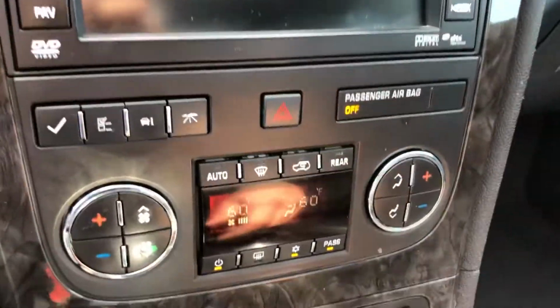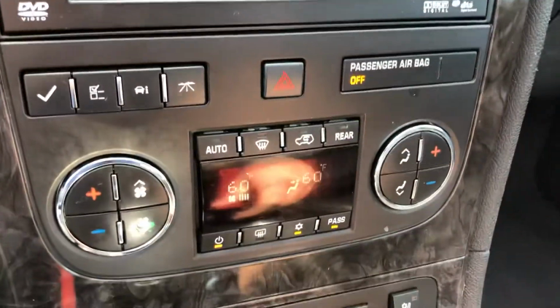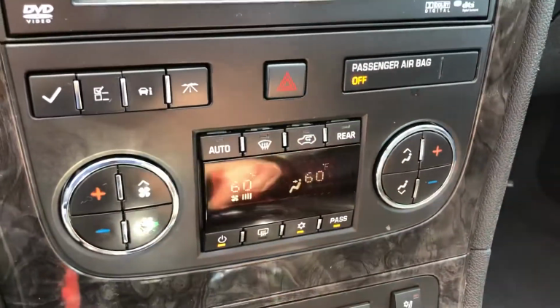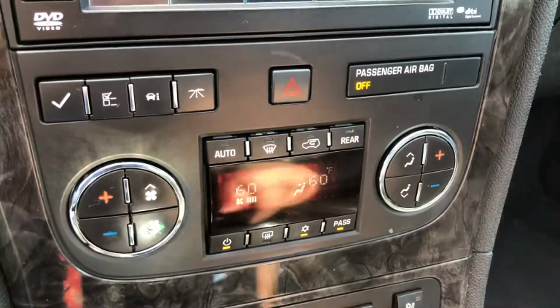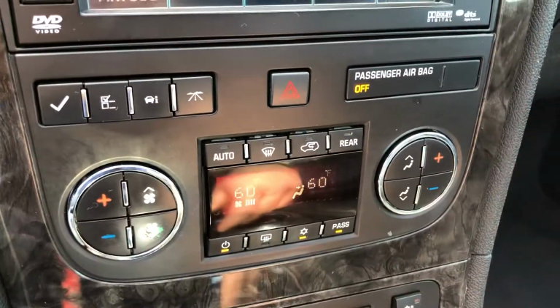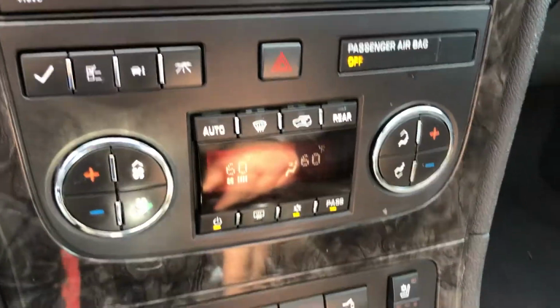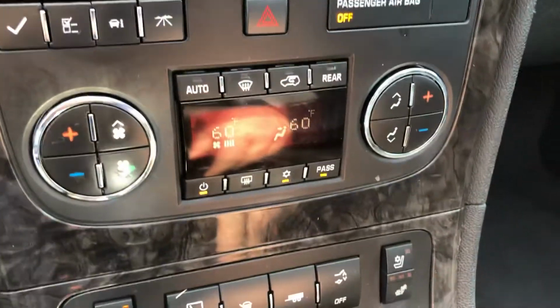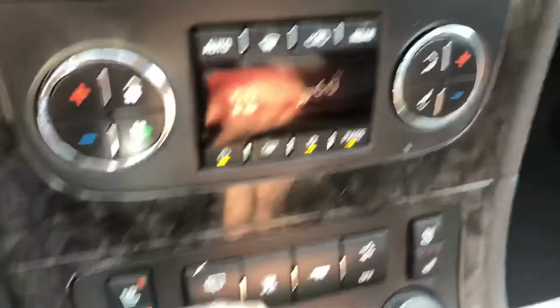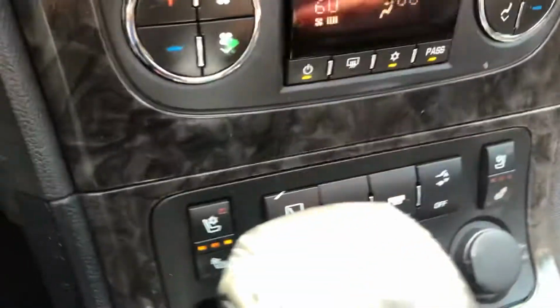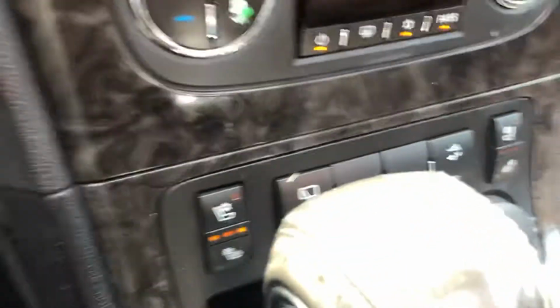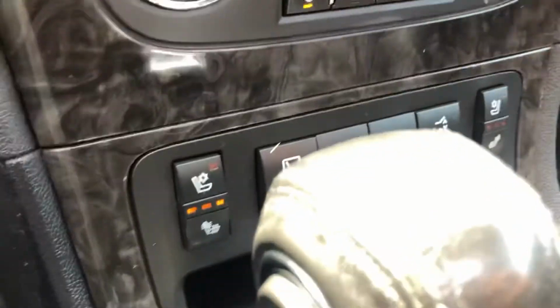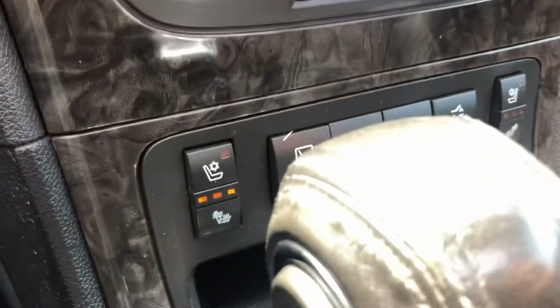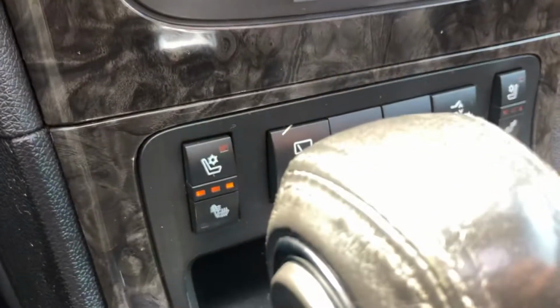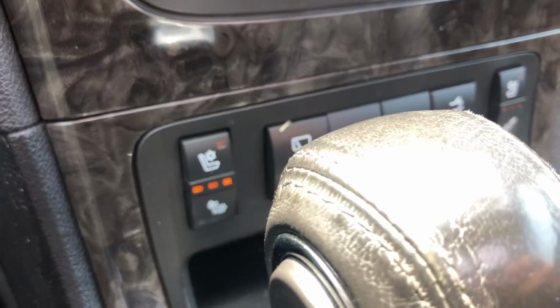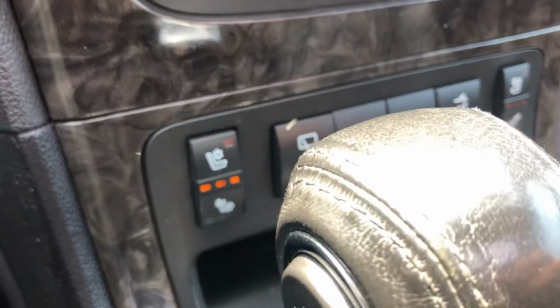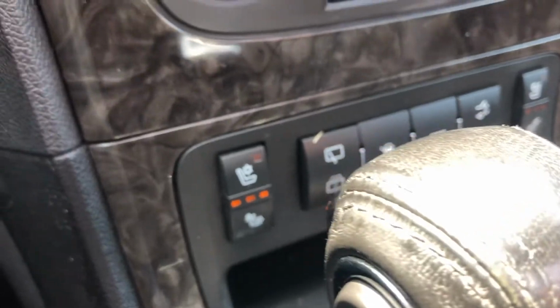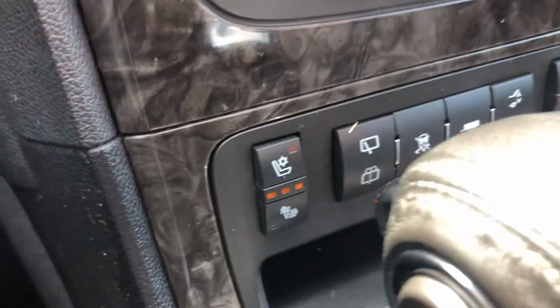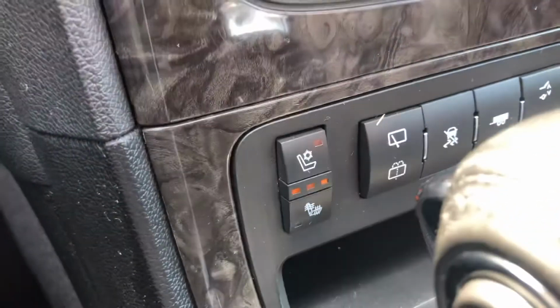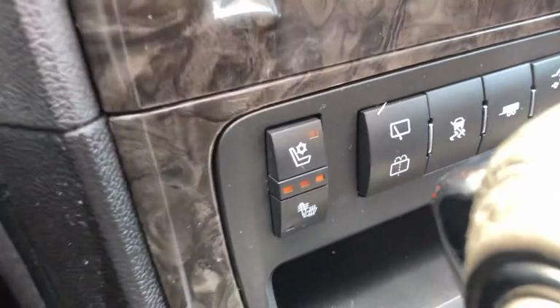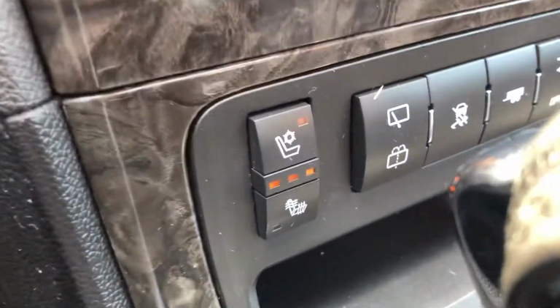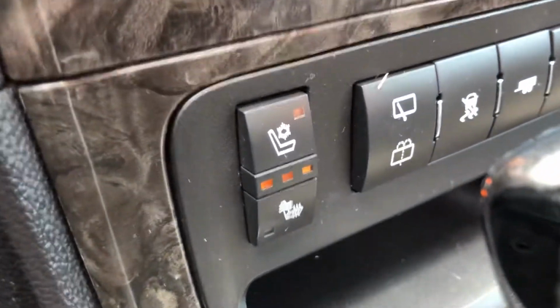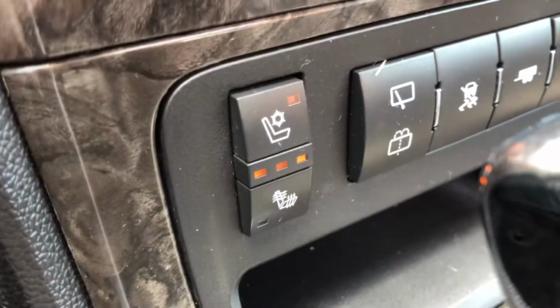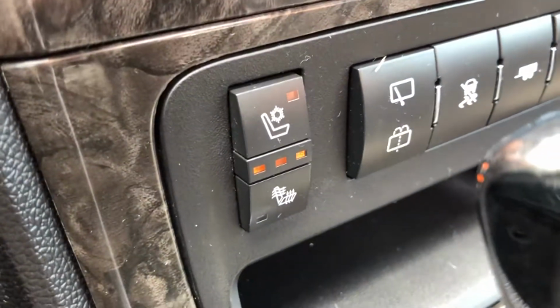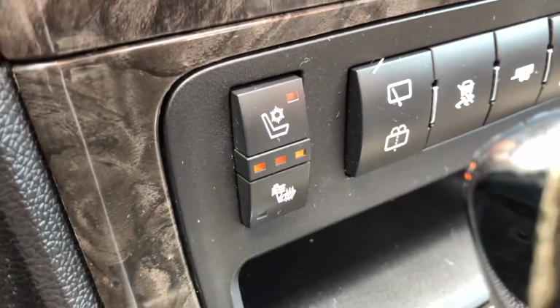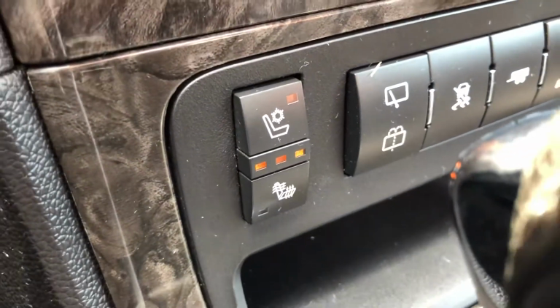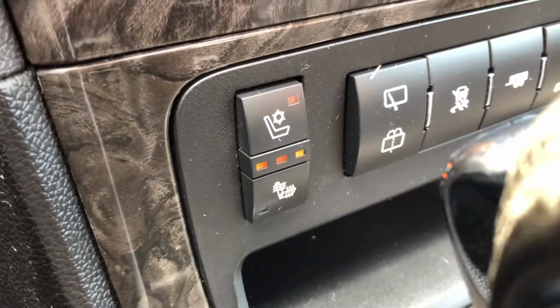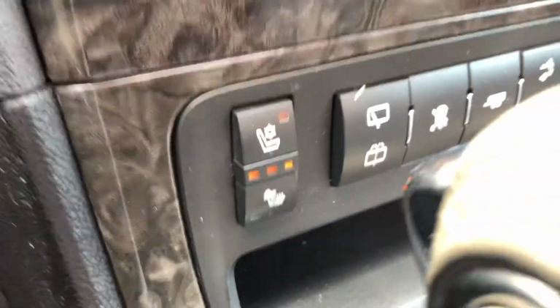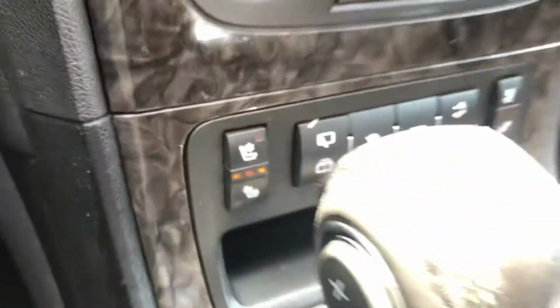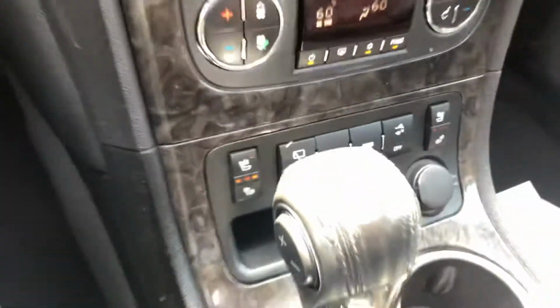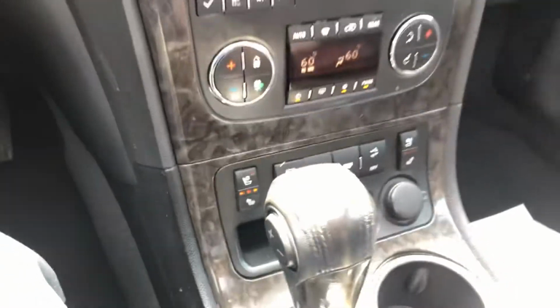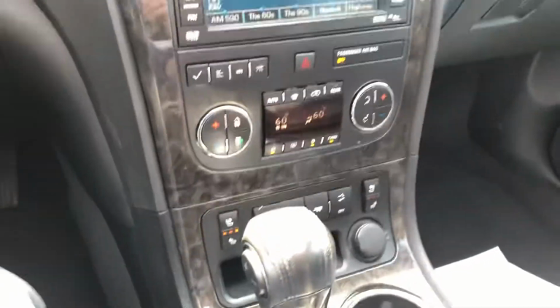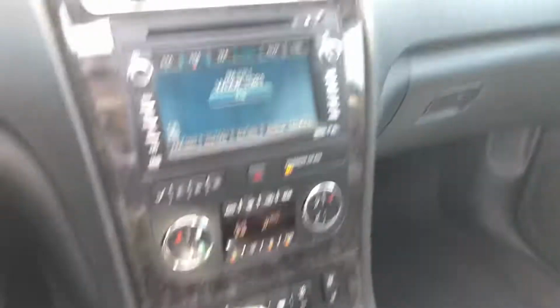Down here, we have dual-zone climate control, heated and air-conditioned leather seats. If you haven't experienced the air-conditioned seats in the summer, it is a wonderful thing.